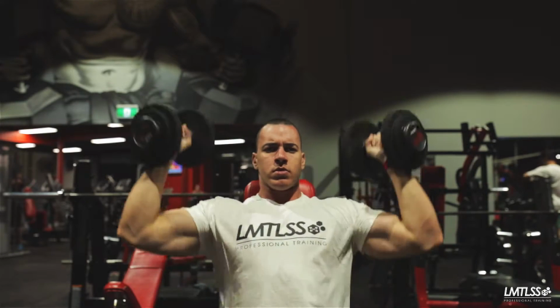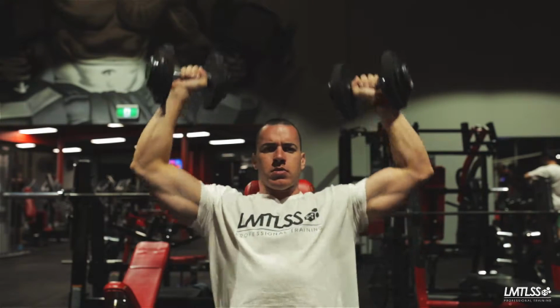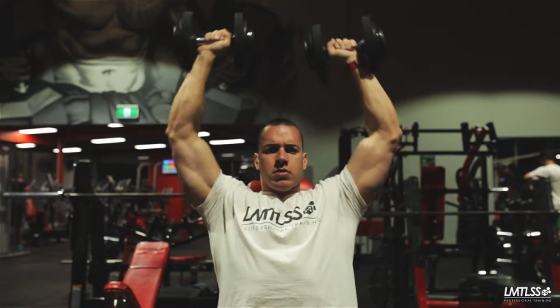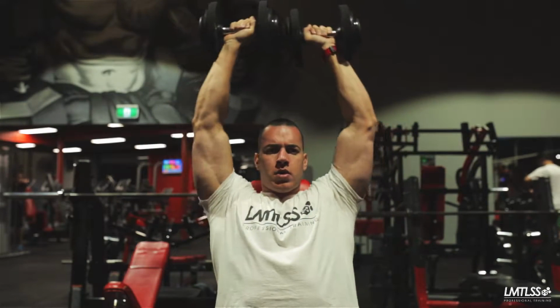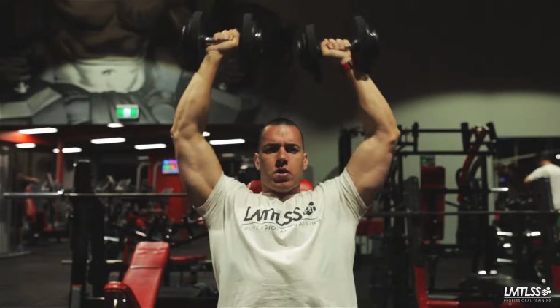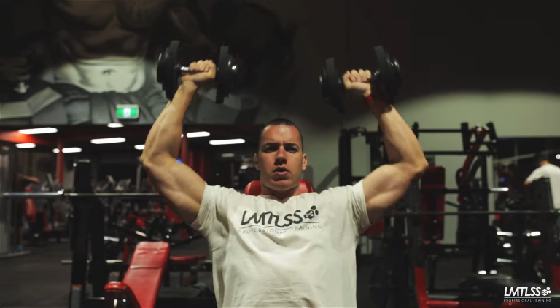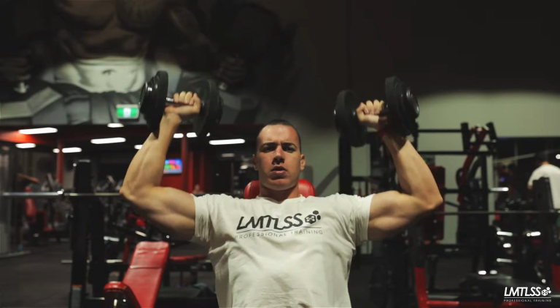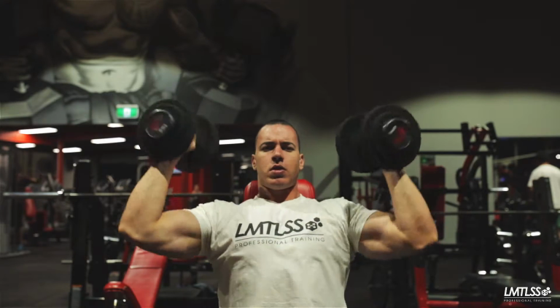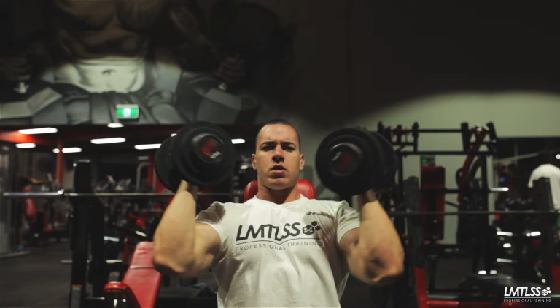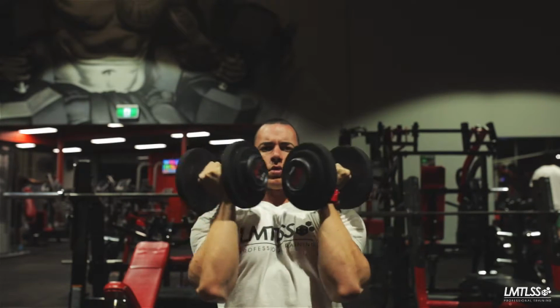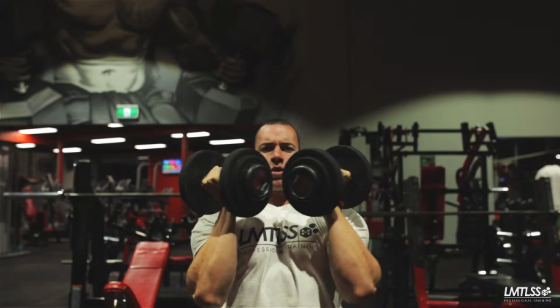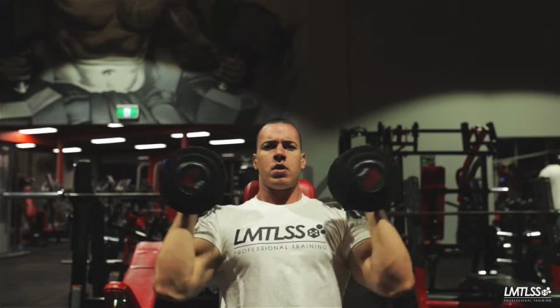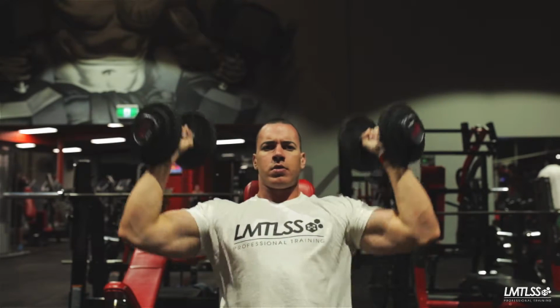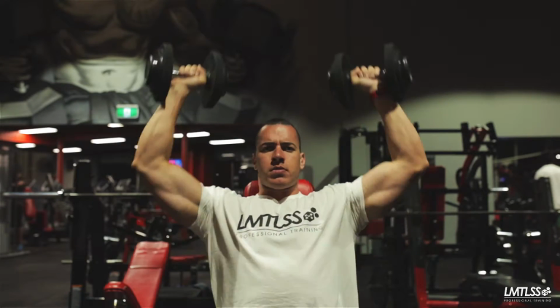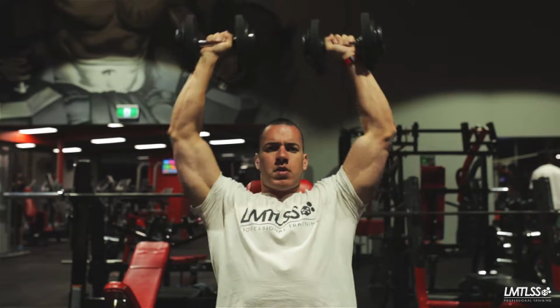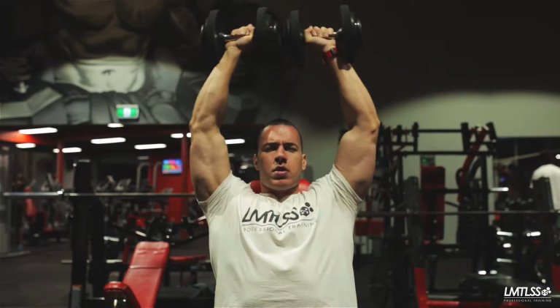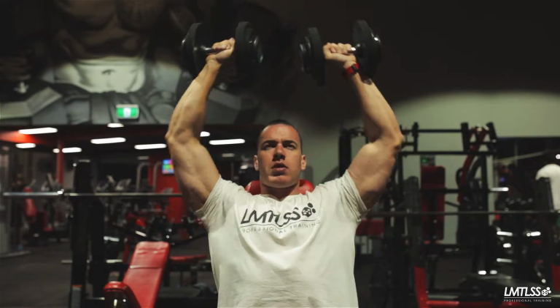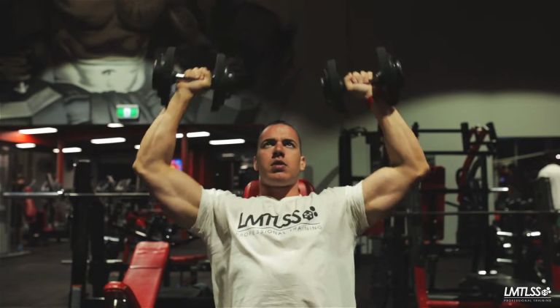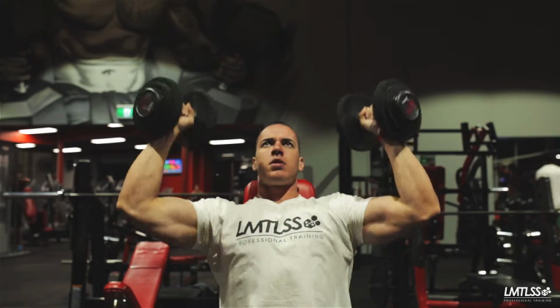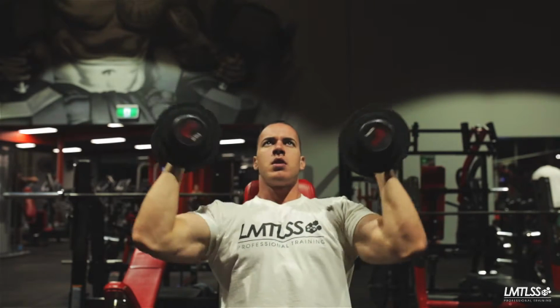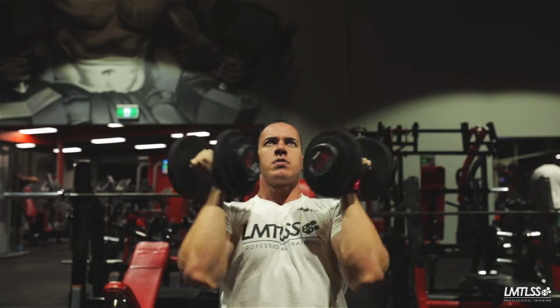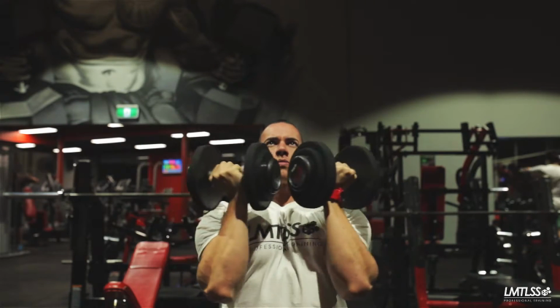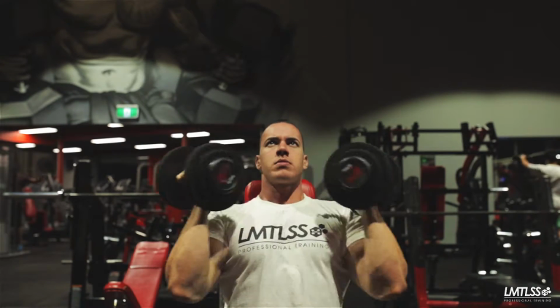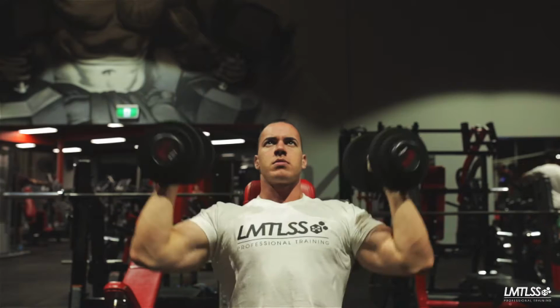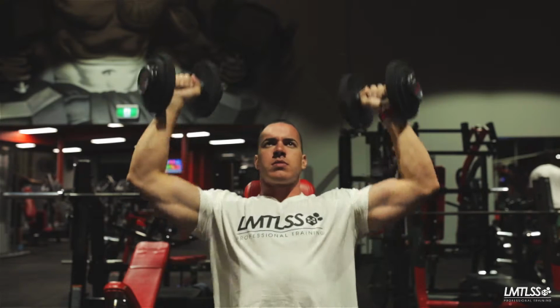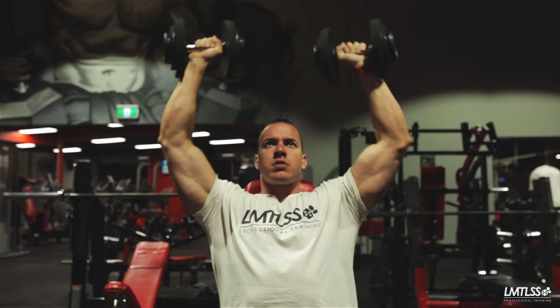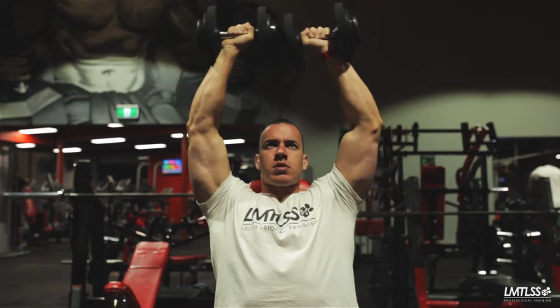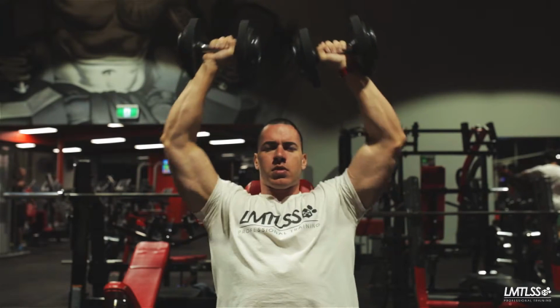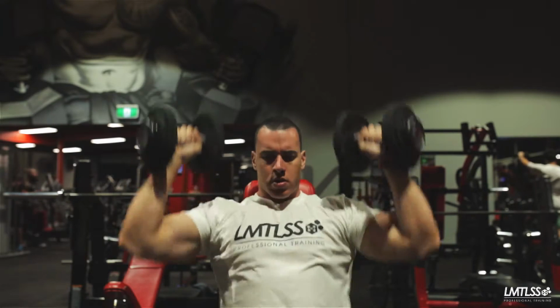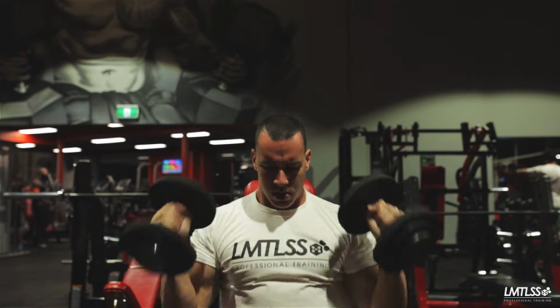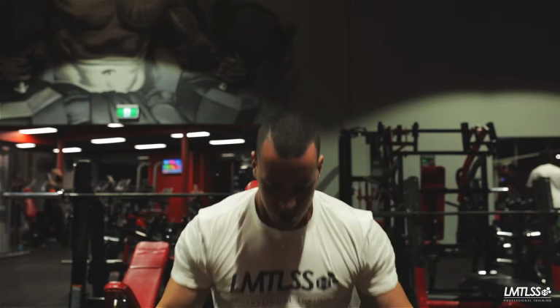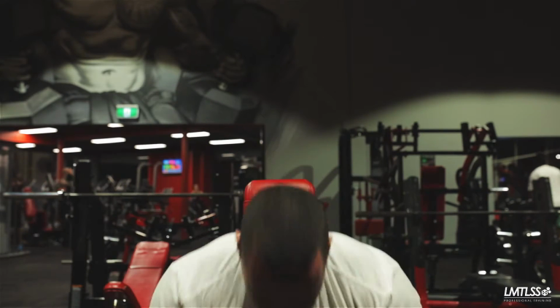Twist your palms to face away from you as you push up, ensuring you don't knock your elbows. Twist your palms back to face you as you lower the dumbbells back to your chest.